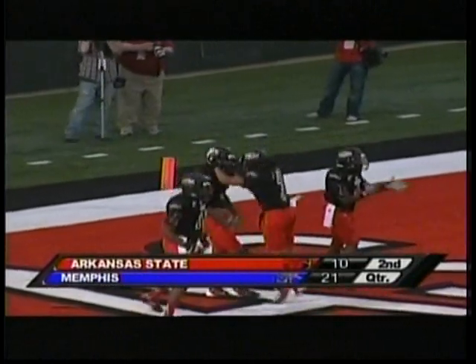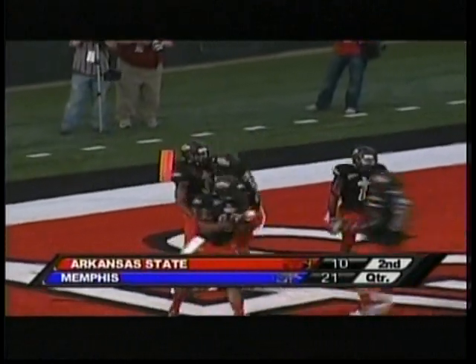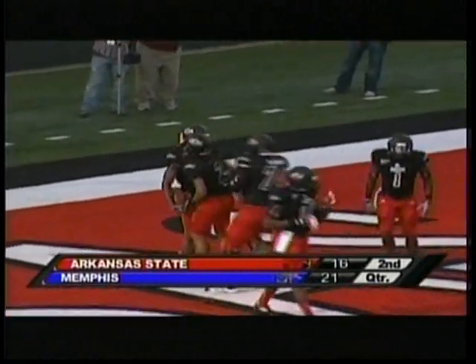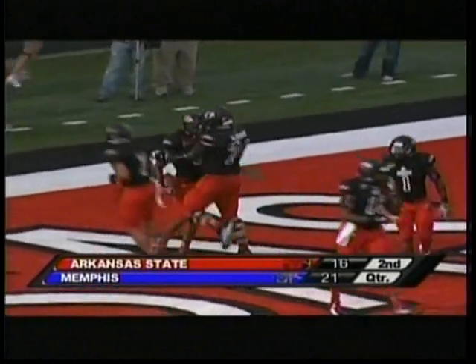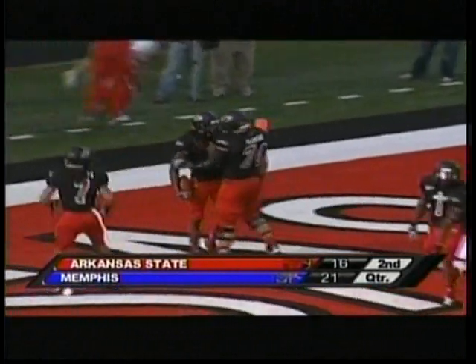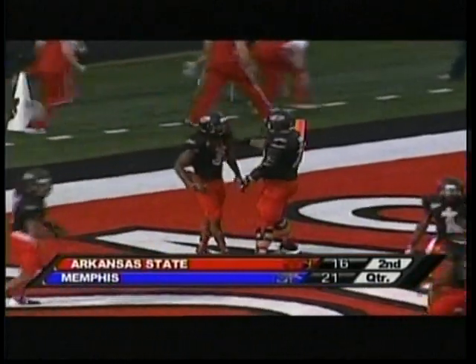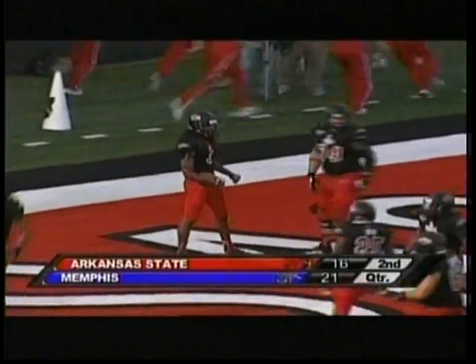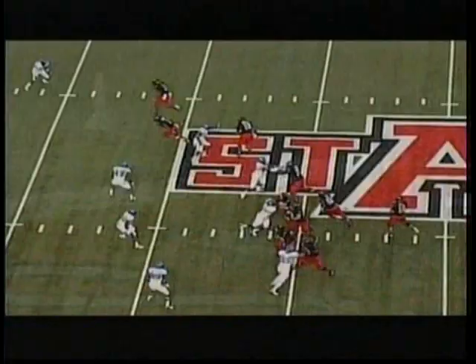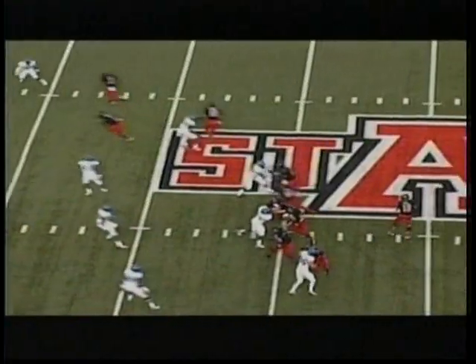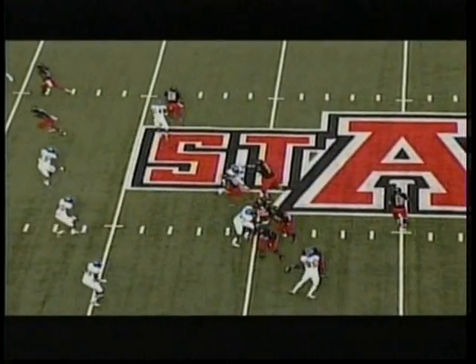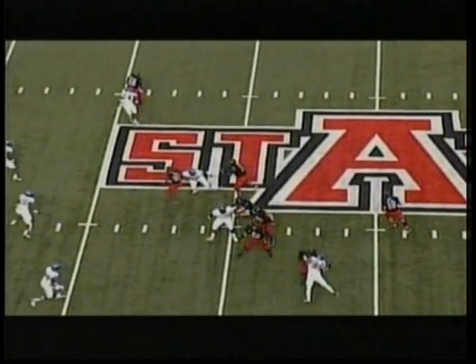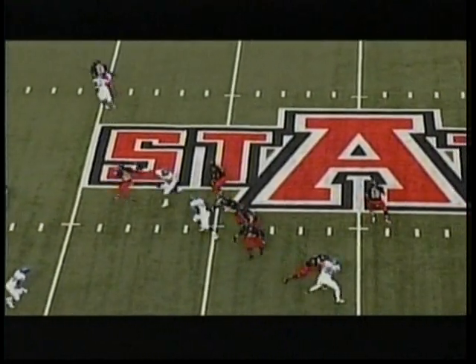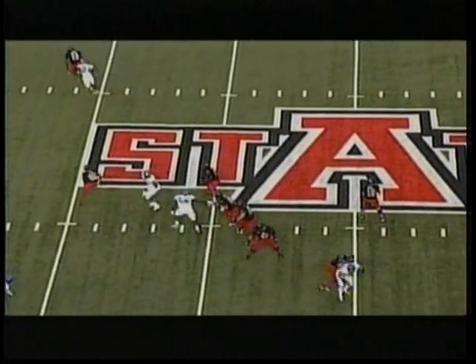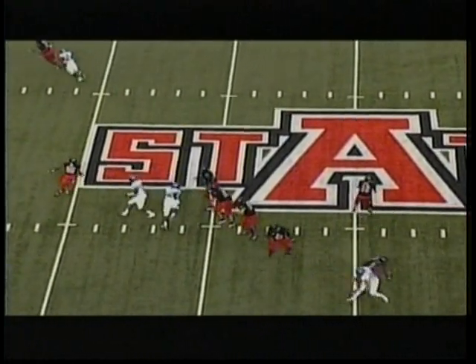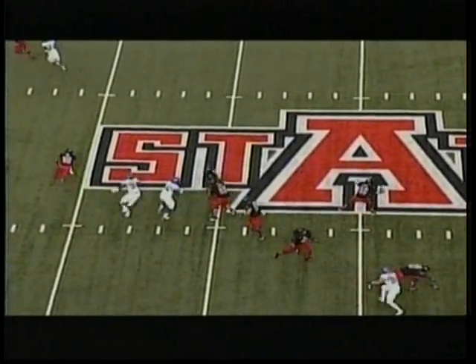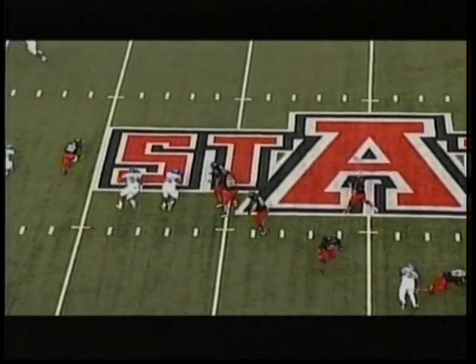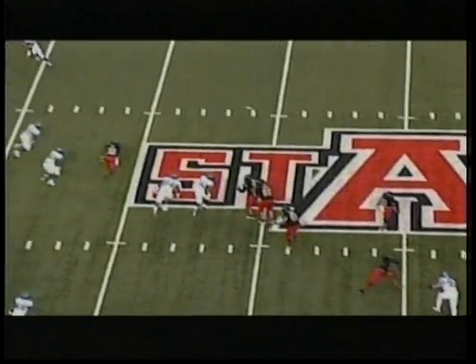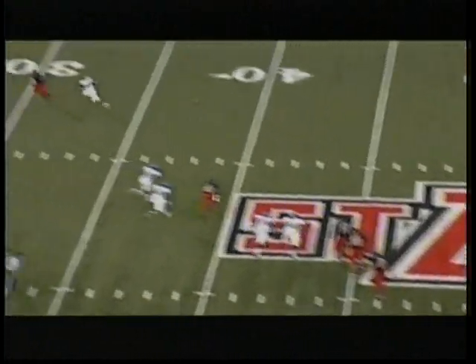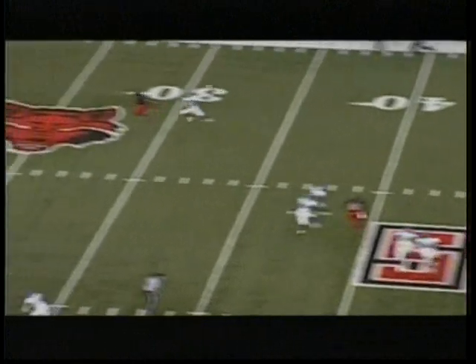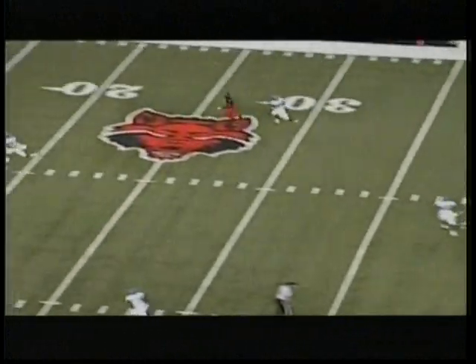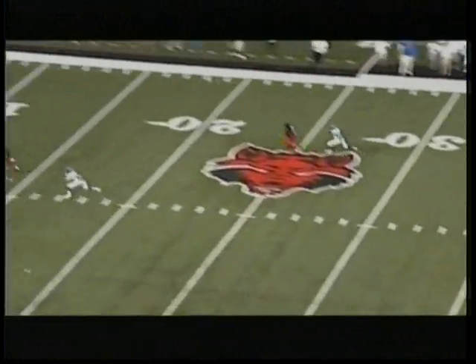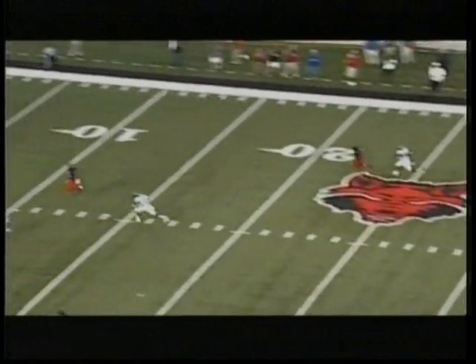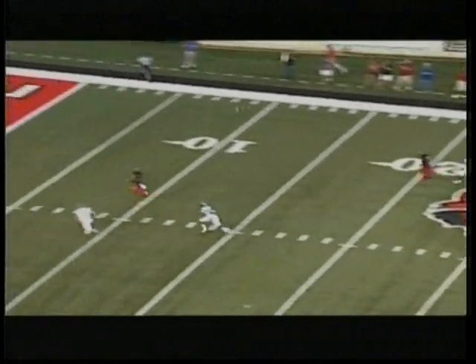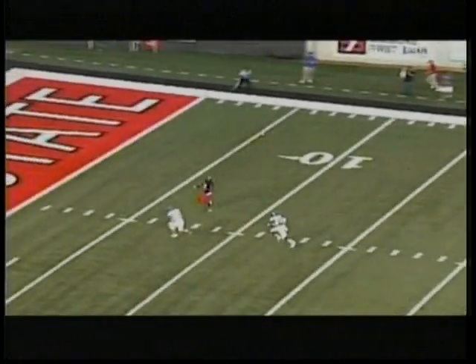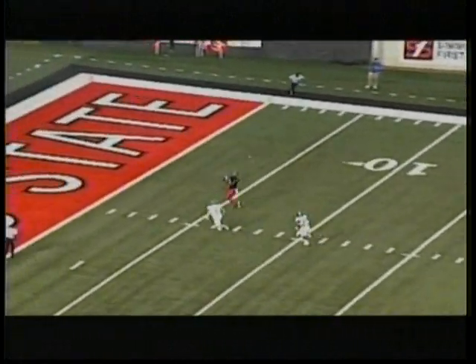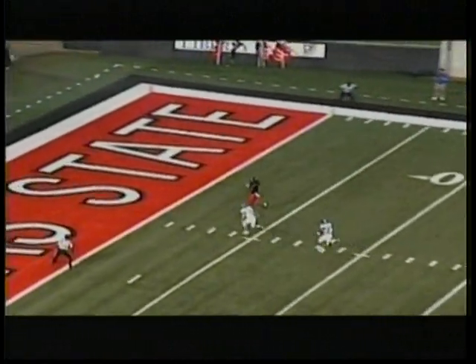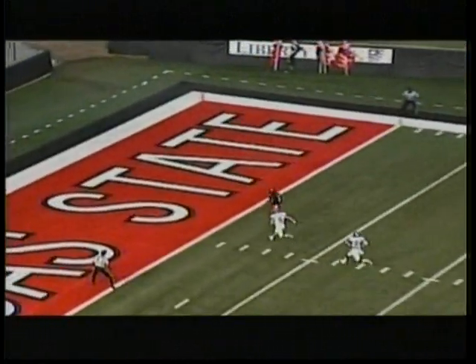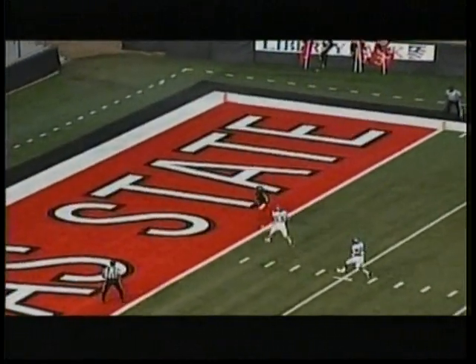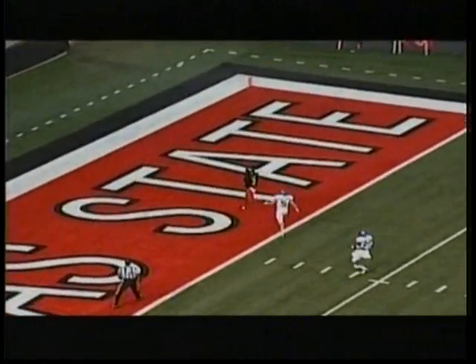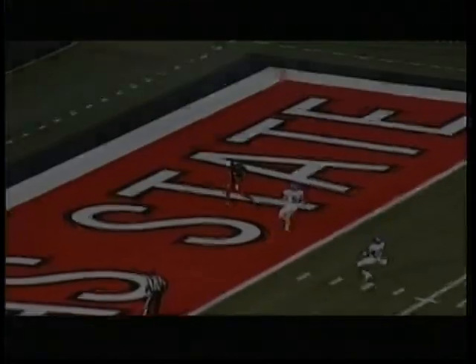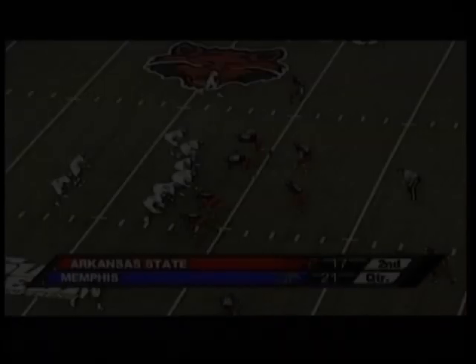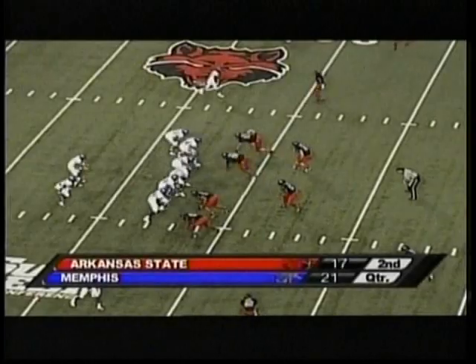Well, it didn't take long. What two big plays. Rocky Hayes comes in, runs the ball to the right, nothing there, reverses his field, makes a great run in front of the Red Bull pitch as we come back into the second half.